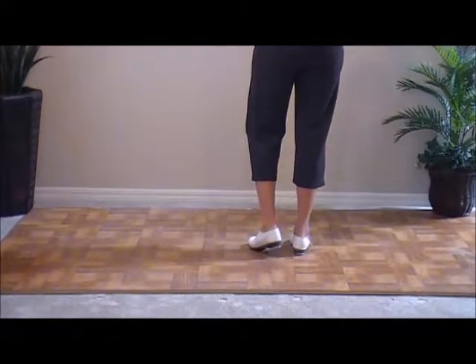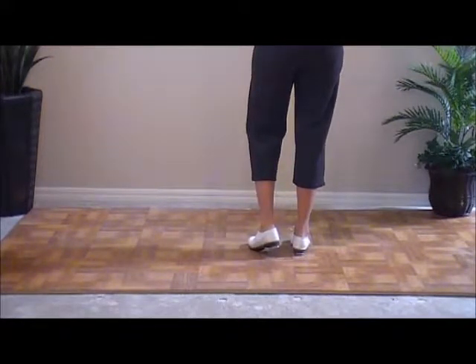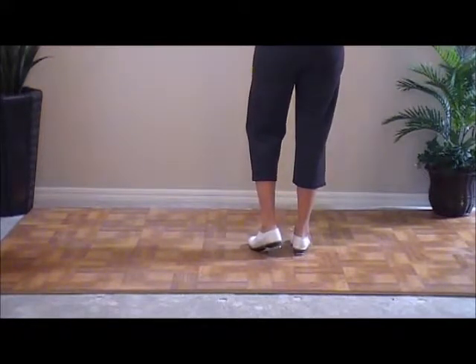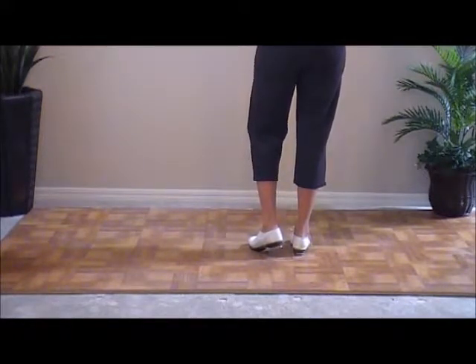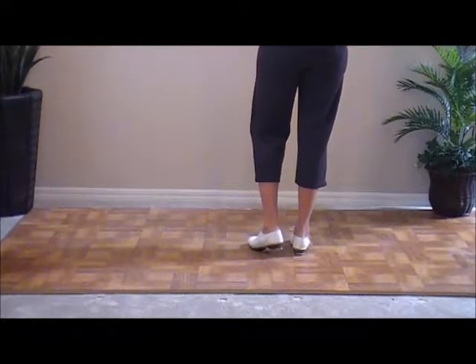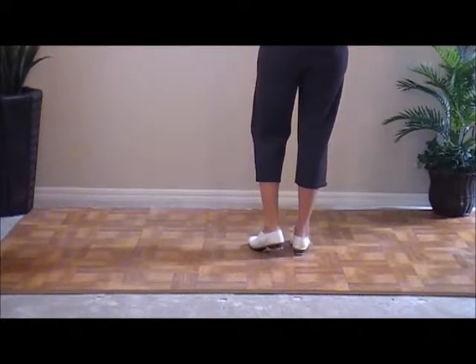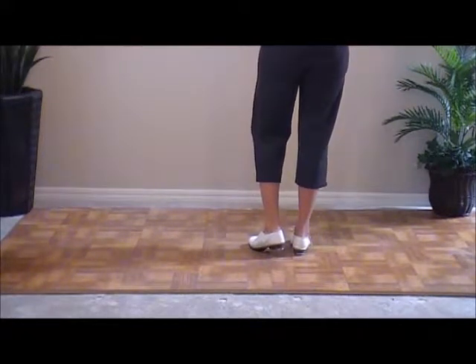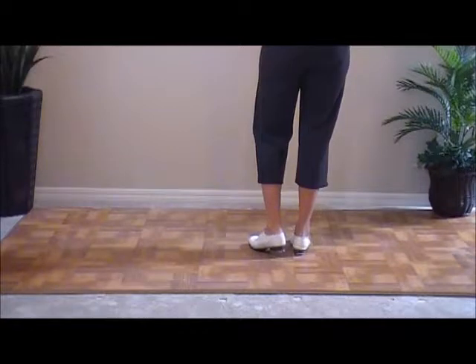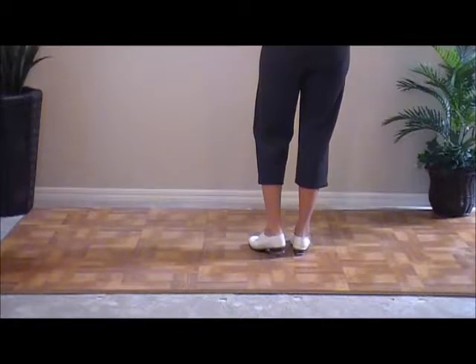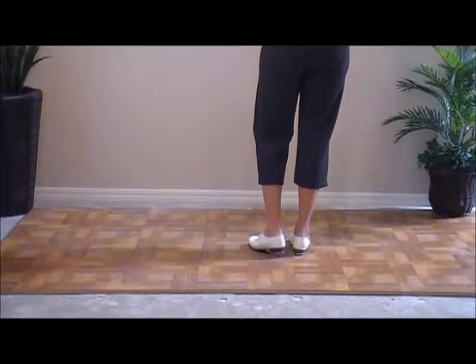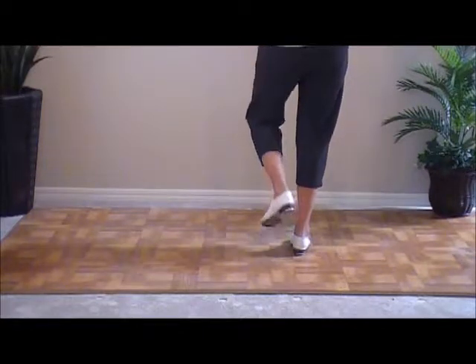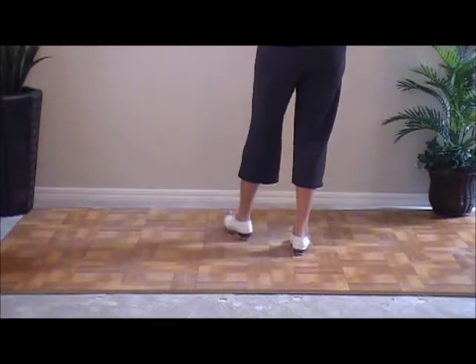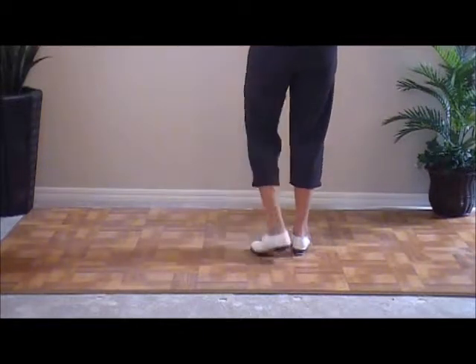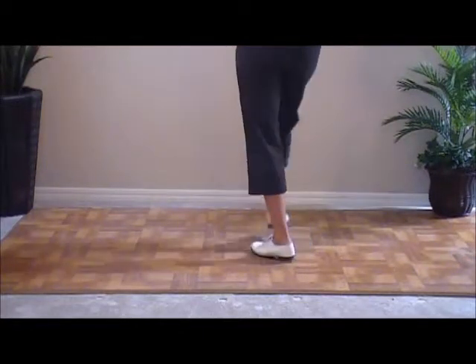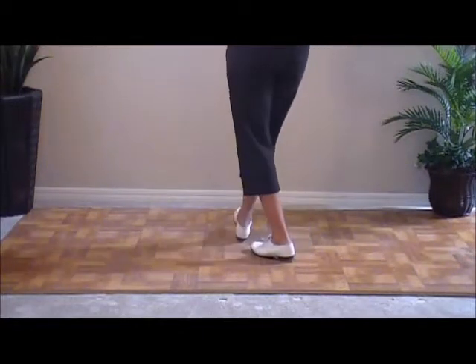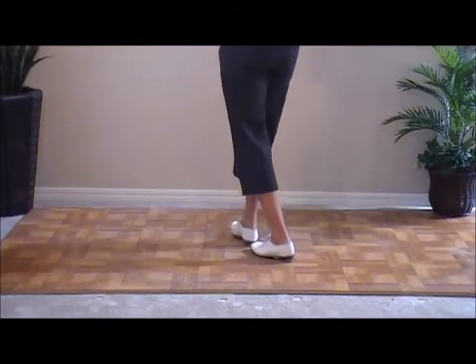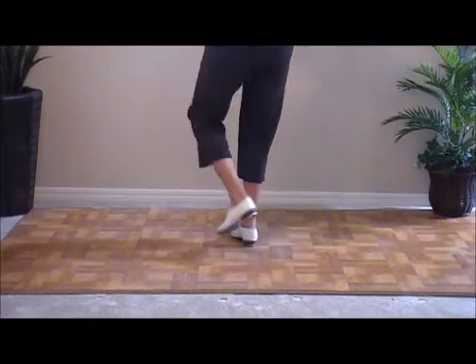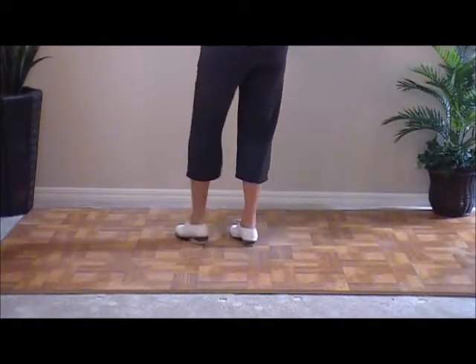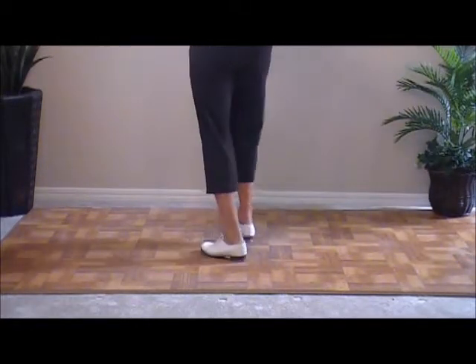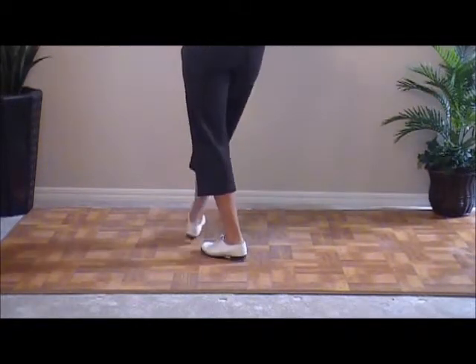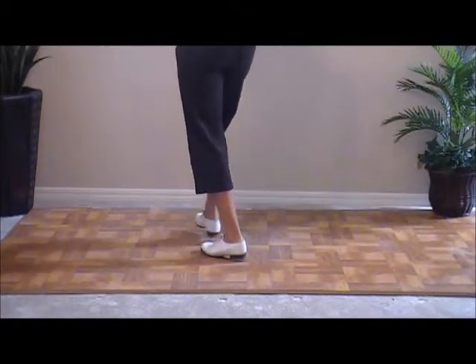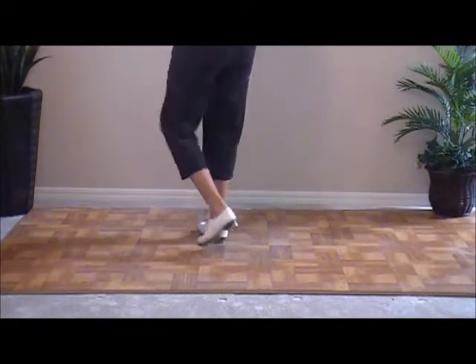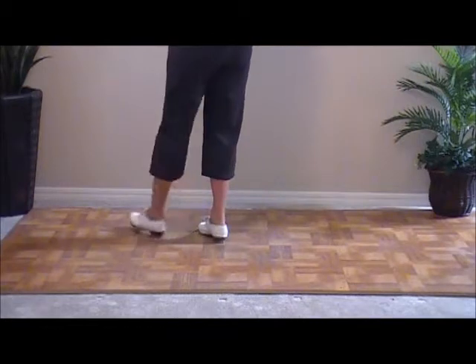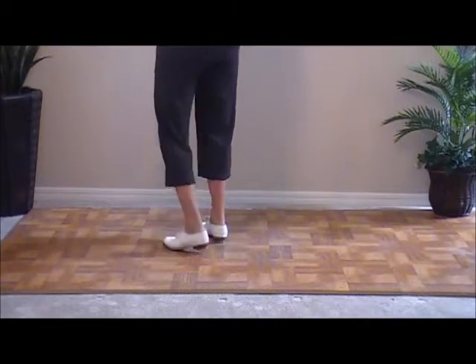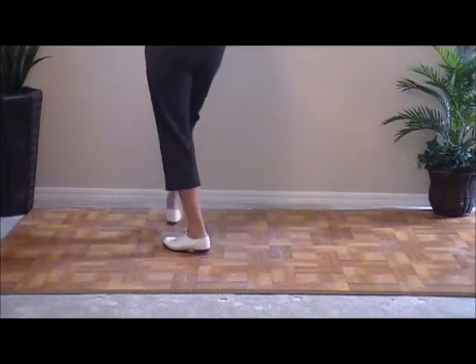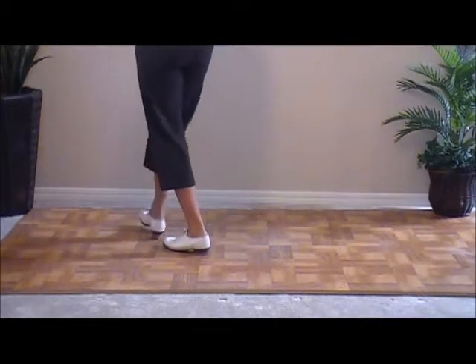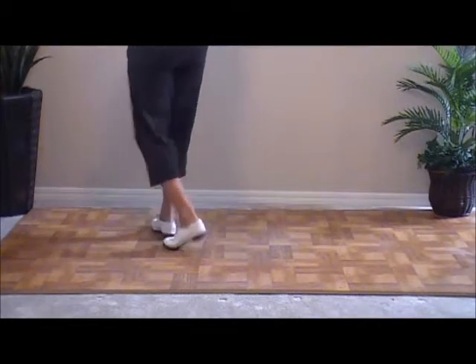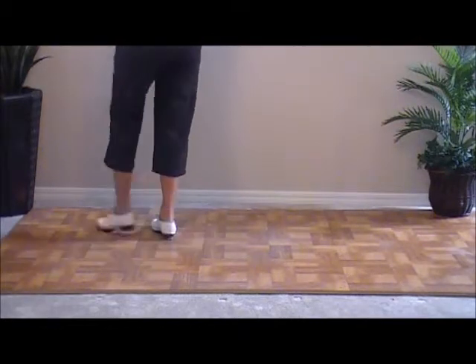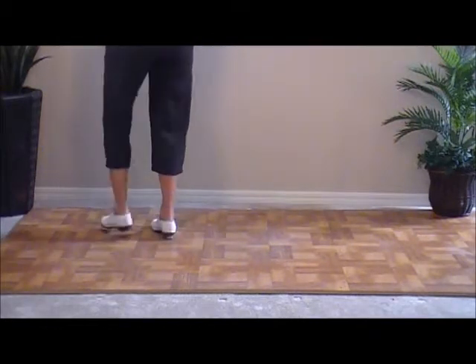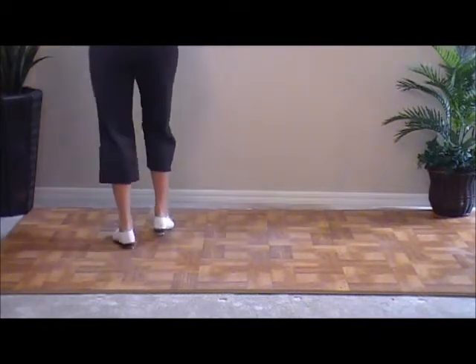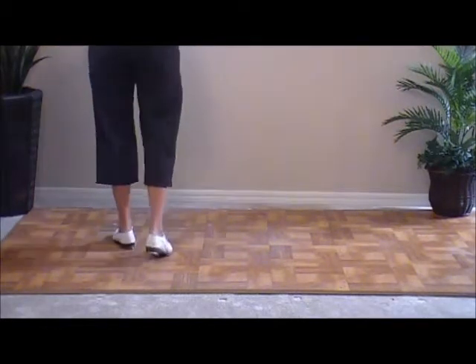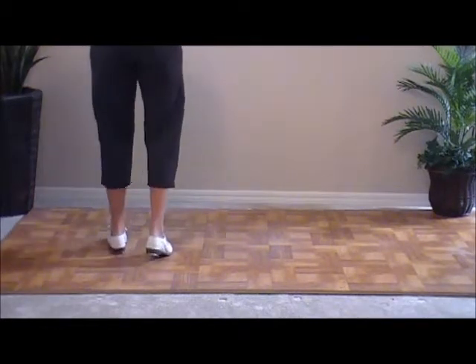So it's a two-count step. We're going to do three hit steps to the left and a basic, then three back to the right and a basic. Ready, go. Double step, hit, step. Double step, hit, step. Double step, hit, step — with a basic. And stop right there.